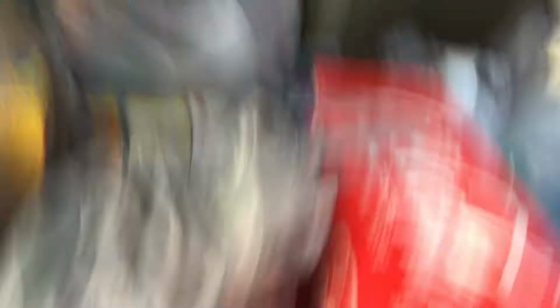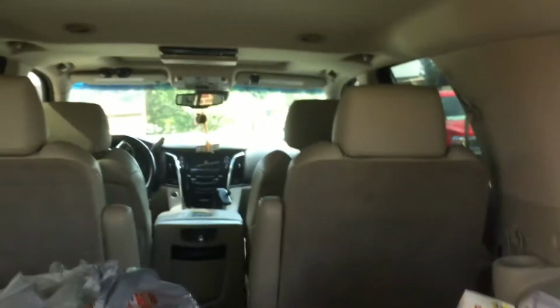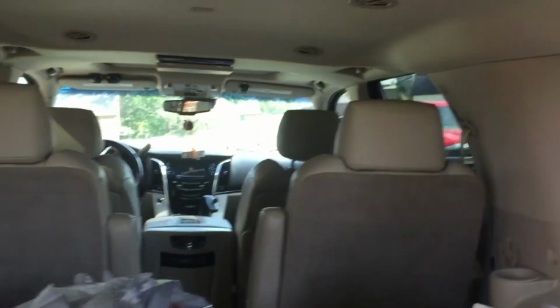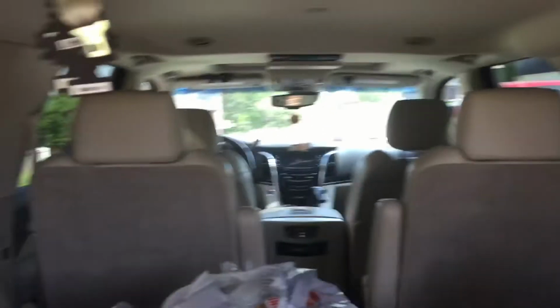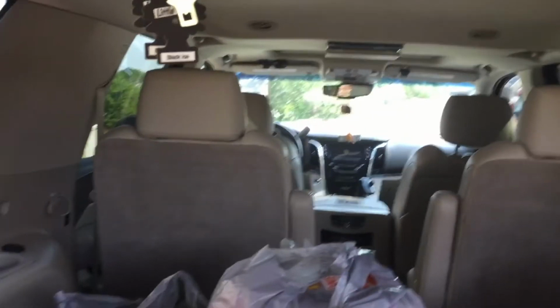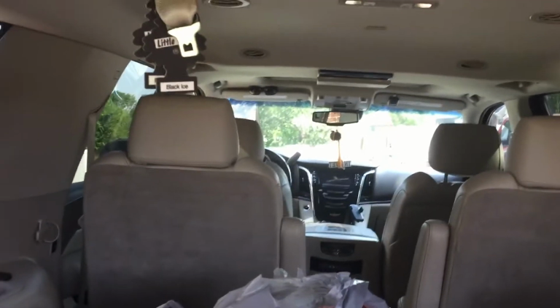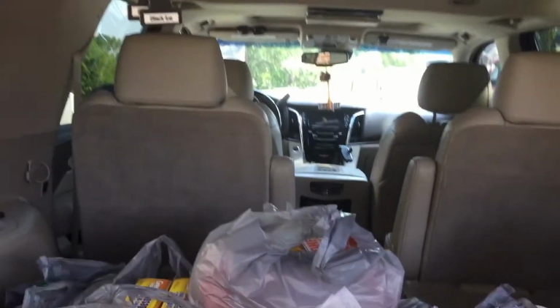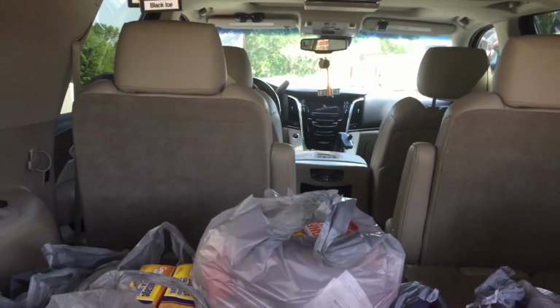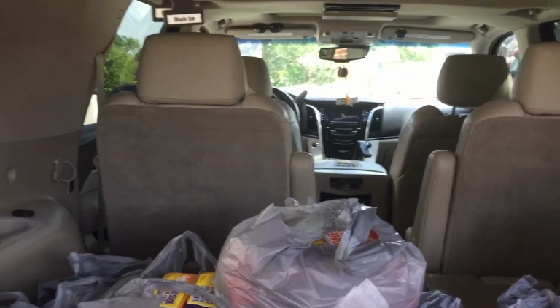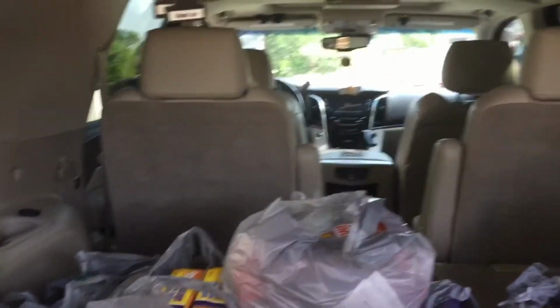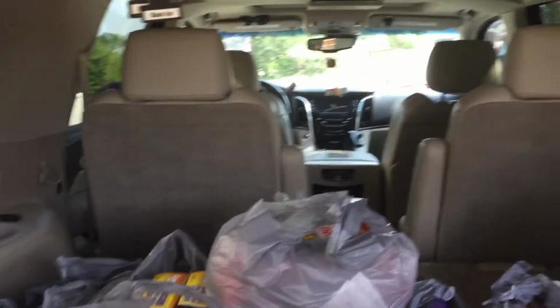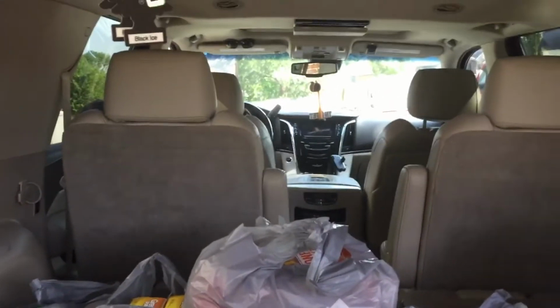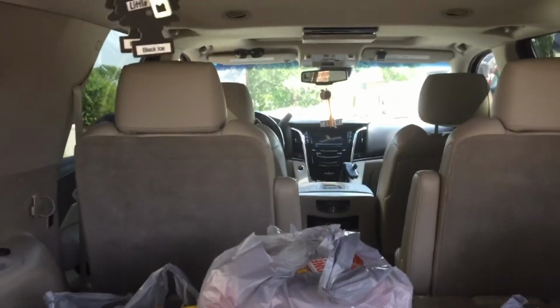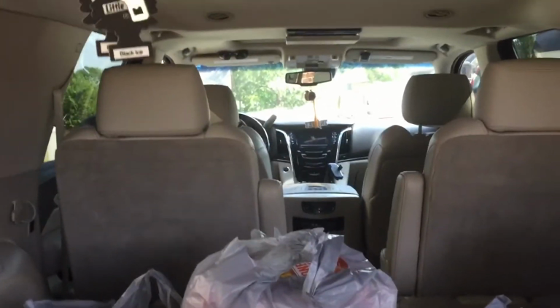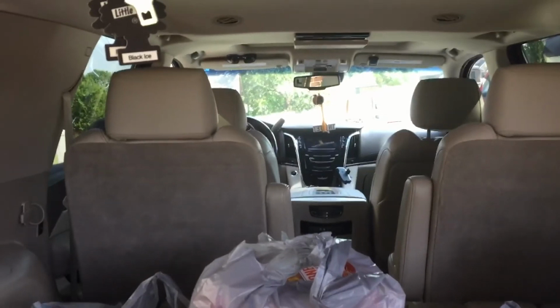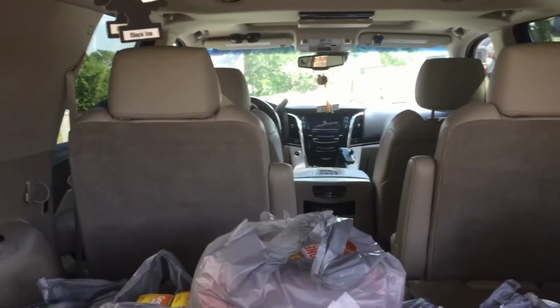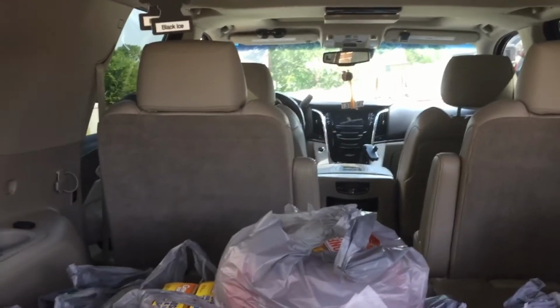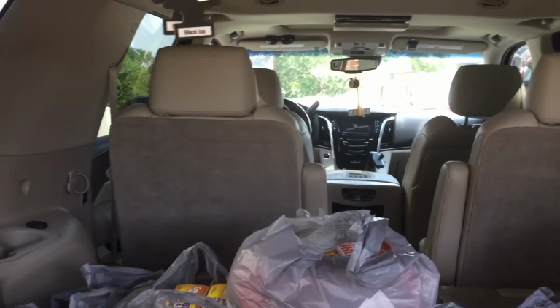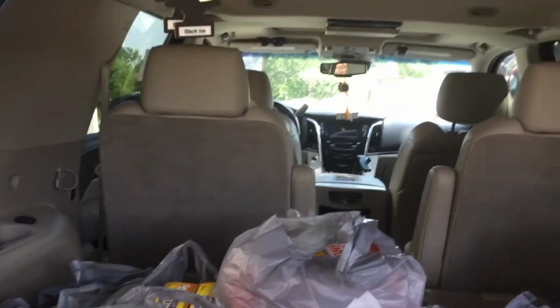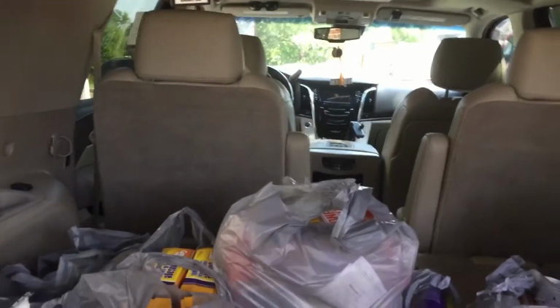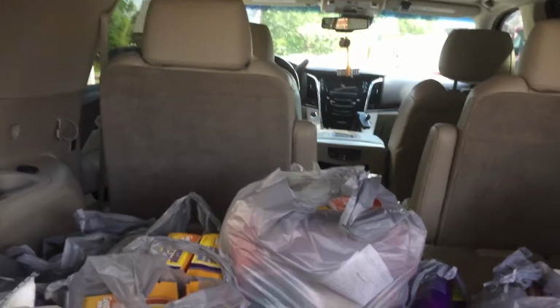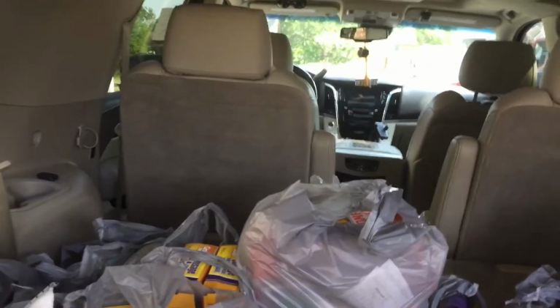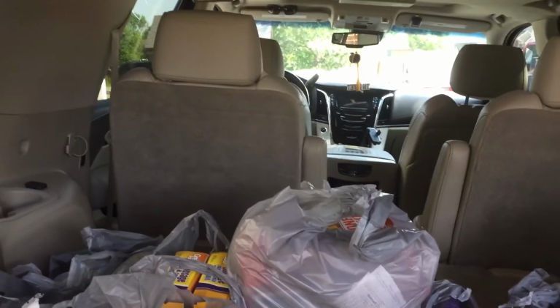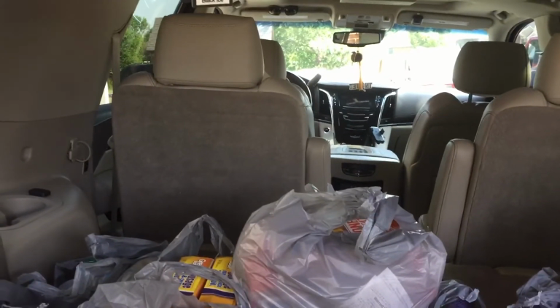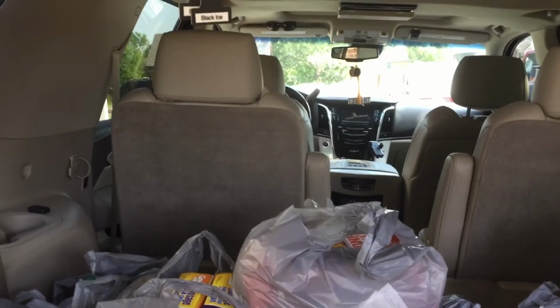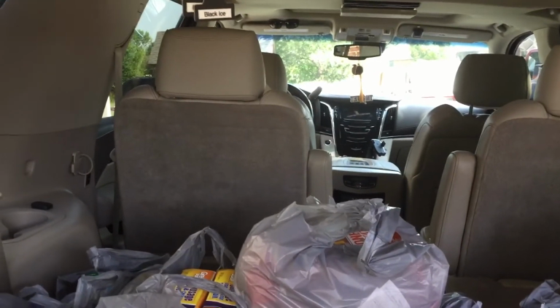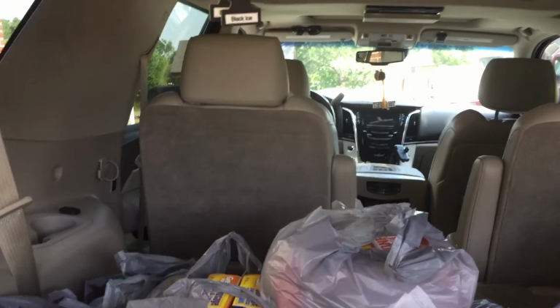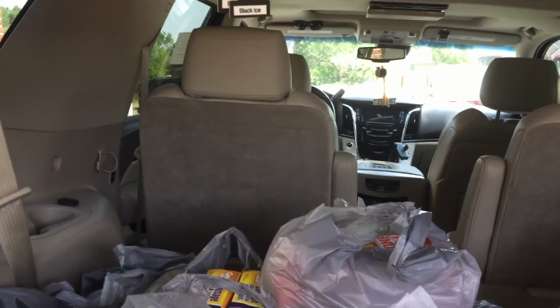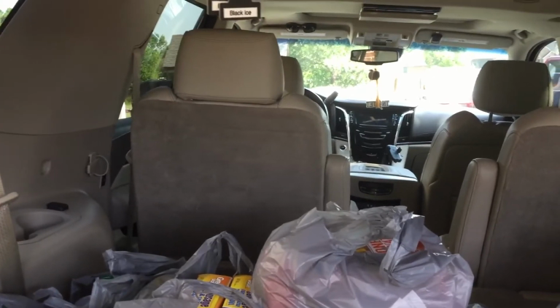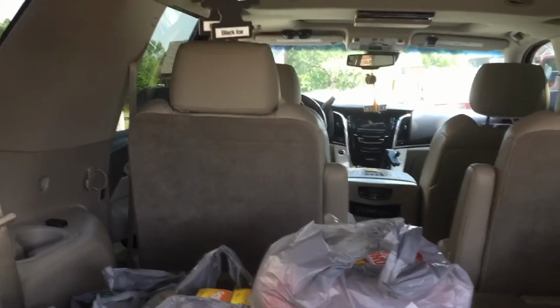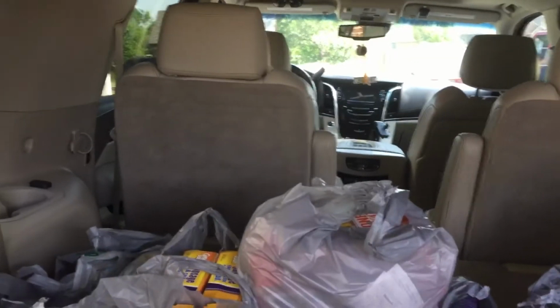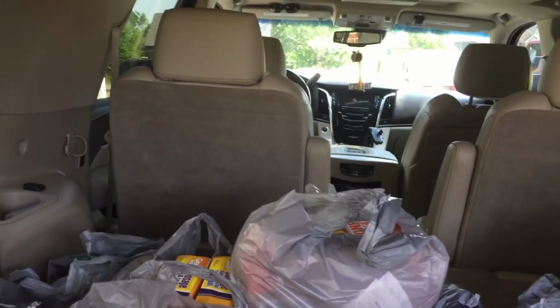That's it for this week's grocery haul. Hope you guys like this video — subscribe, let me know in the comments, and we'll see you guys next Sunday.